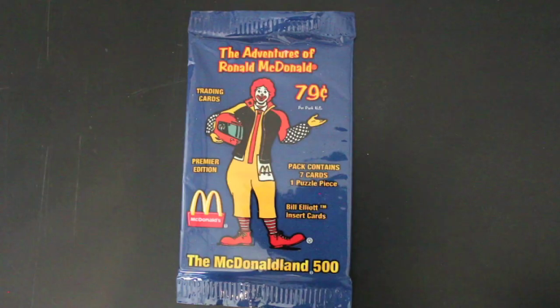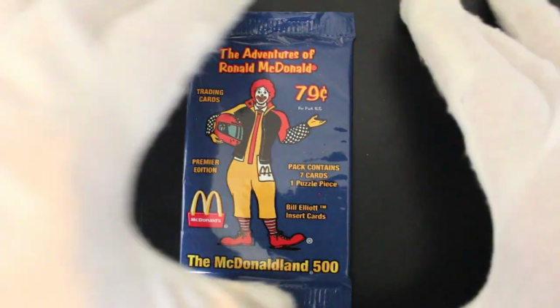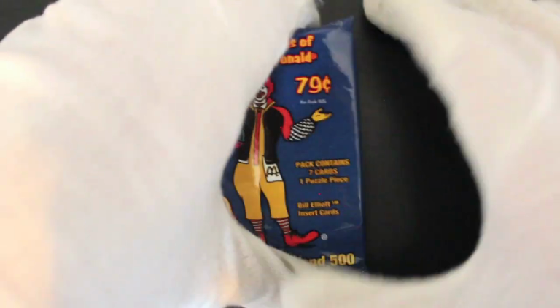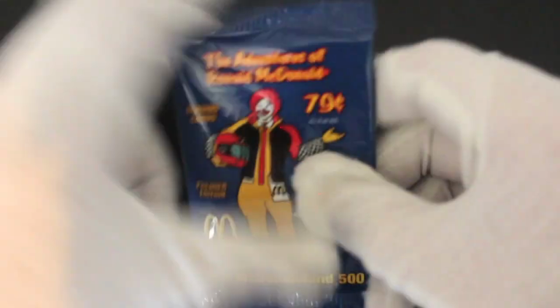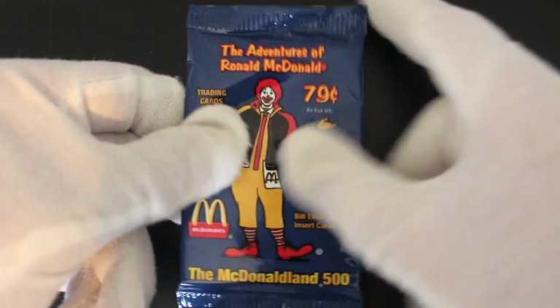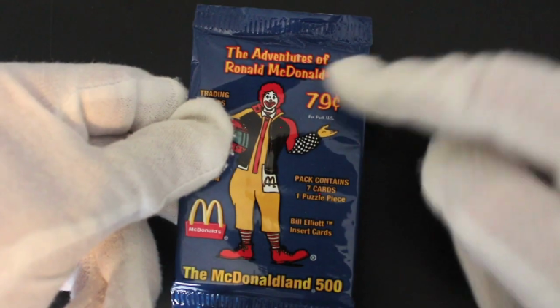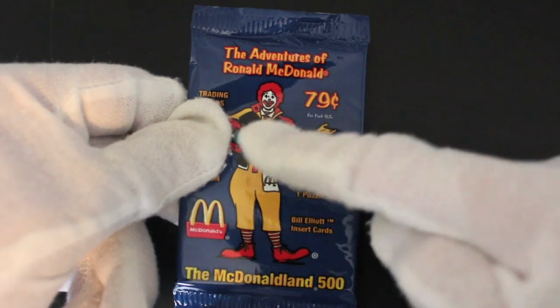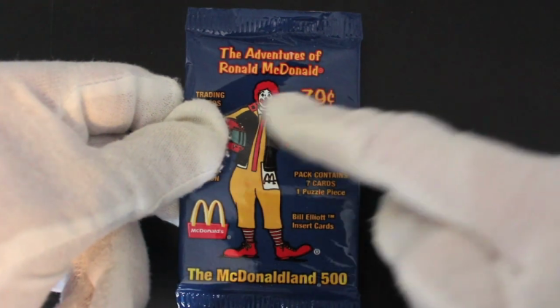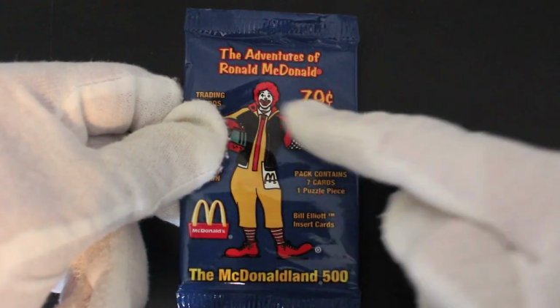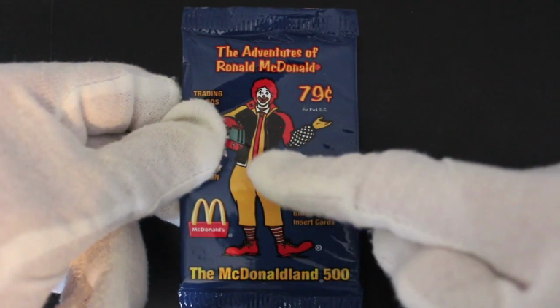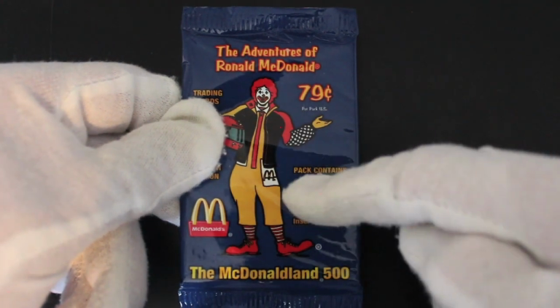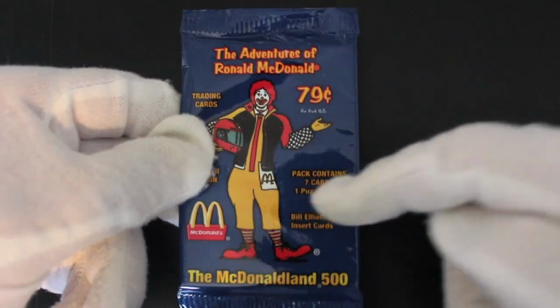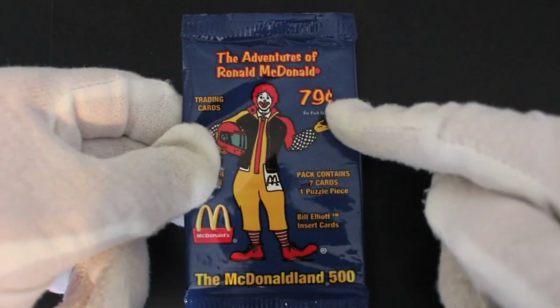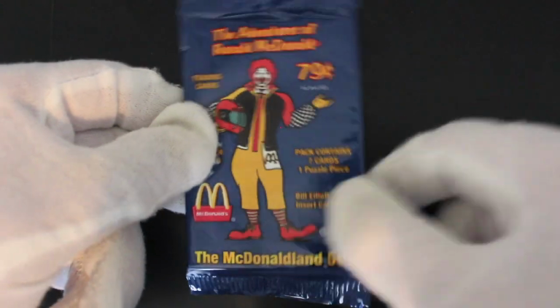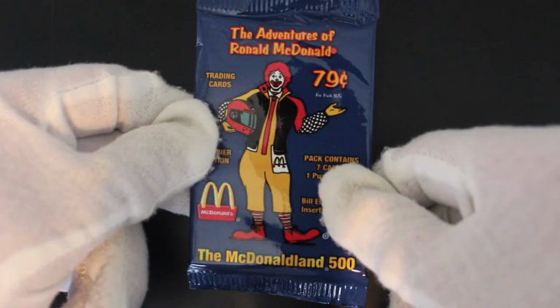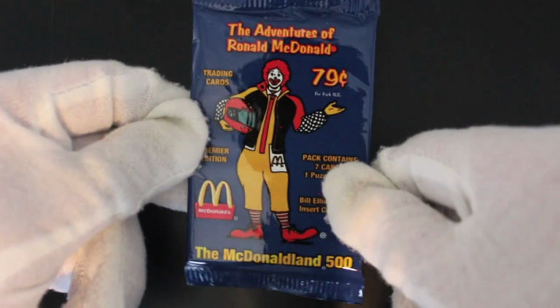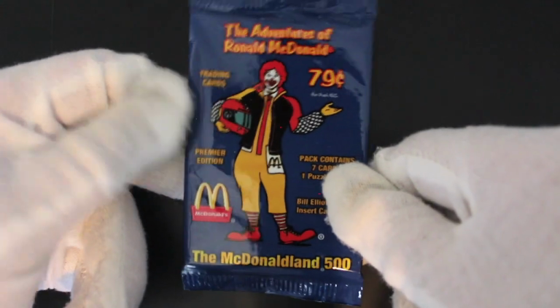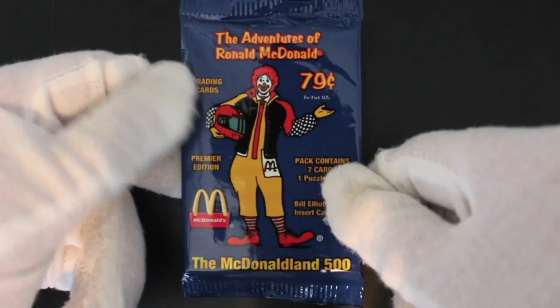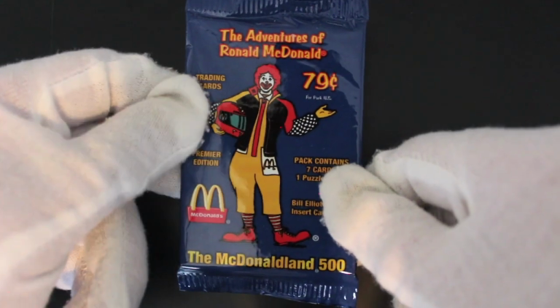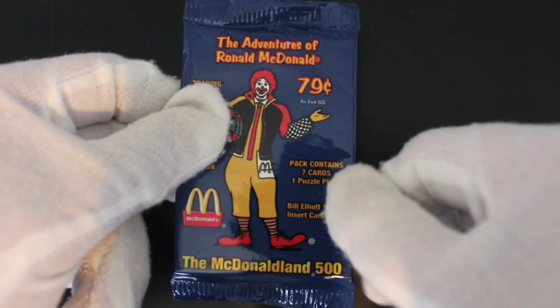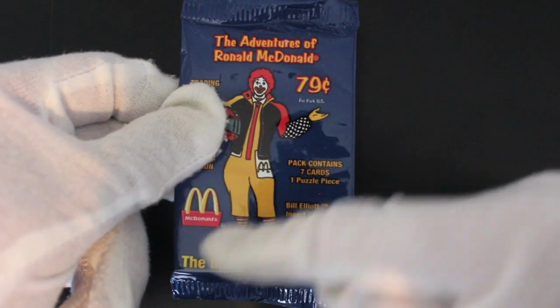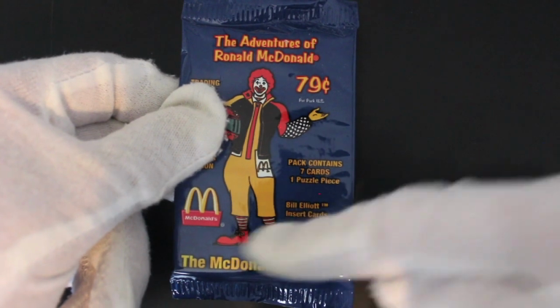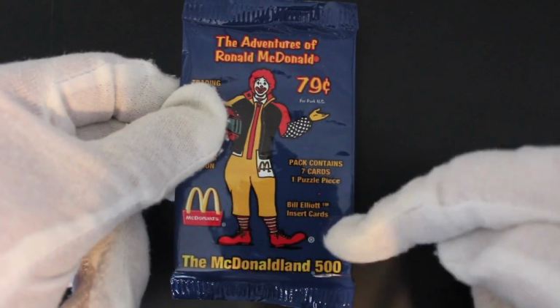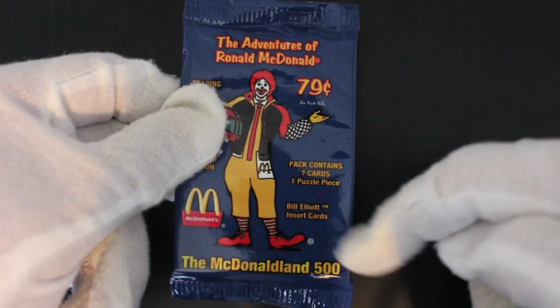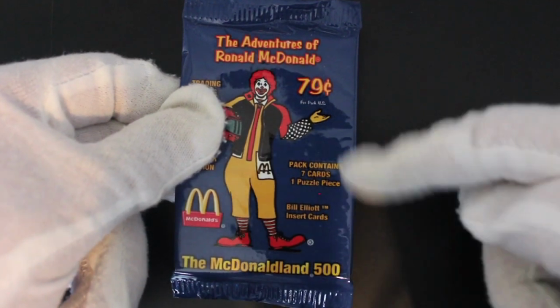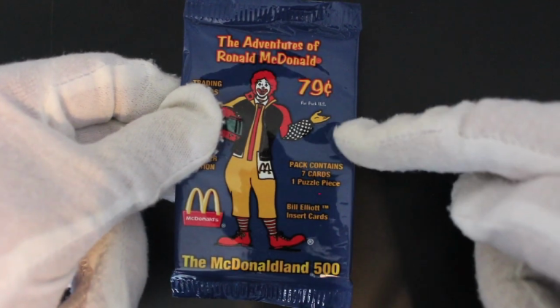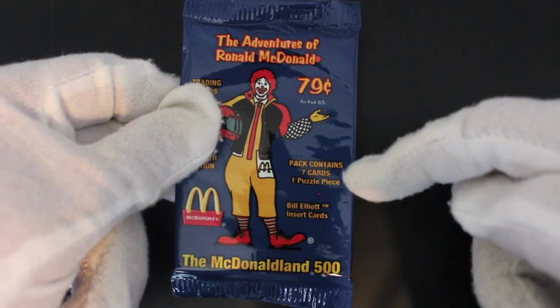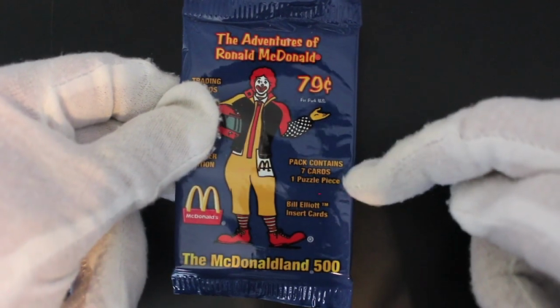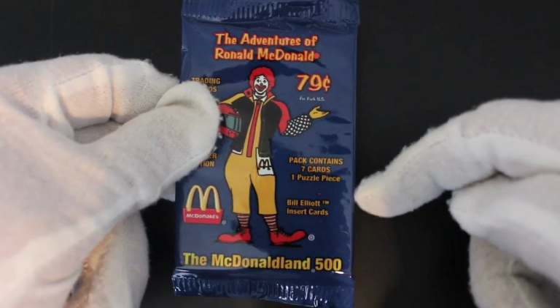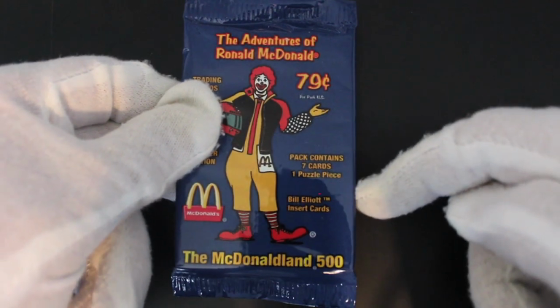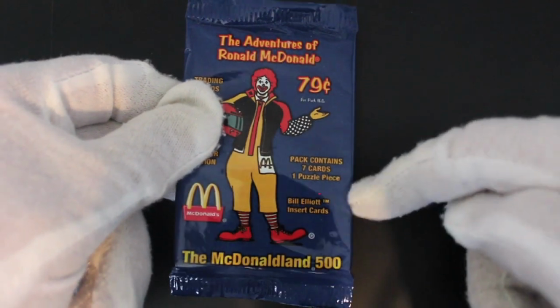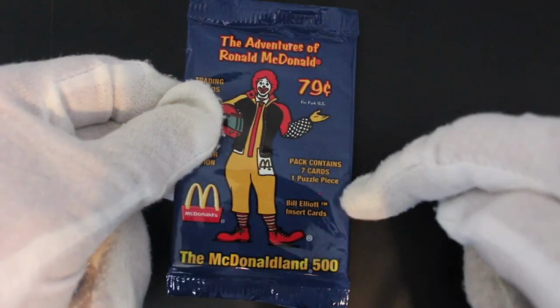Hello, it's me Trading Card Tony with another pack. Today we've got The Adventures of Ronald McDonald, believe it or not, 79 cents per pack. Trading Cards, Premier Edition, McDonald's. The McDonald 500 pack contains seven cards and one puzzle piece.